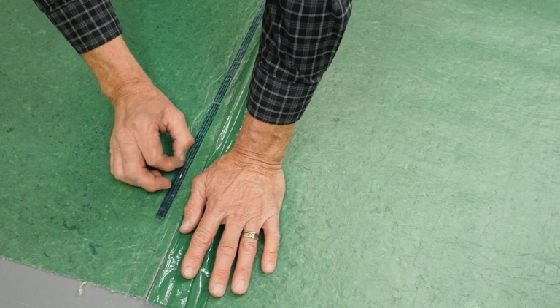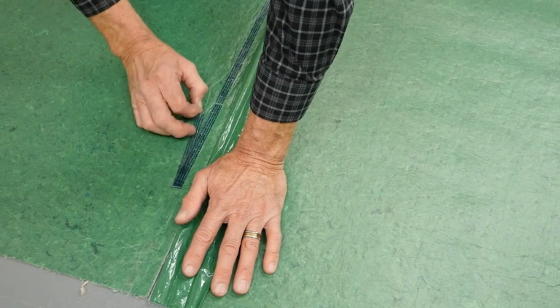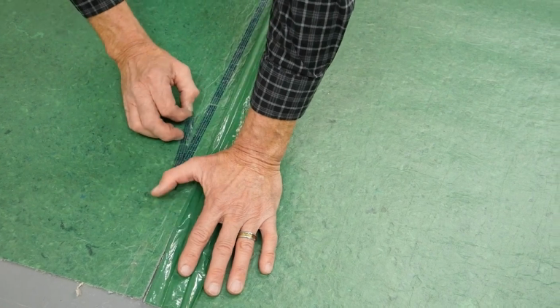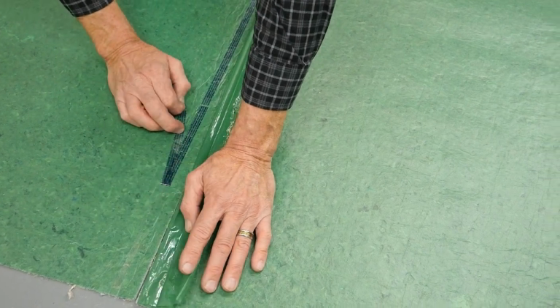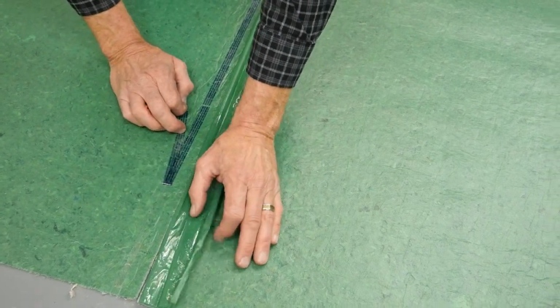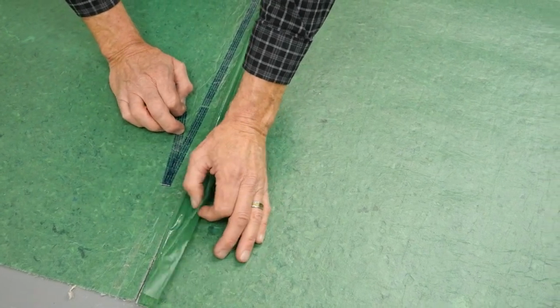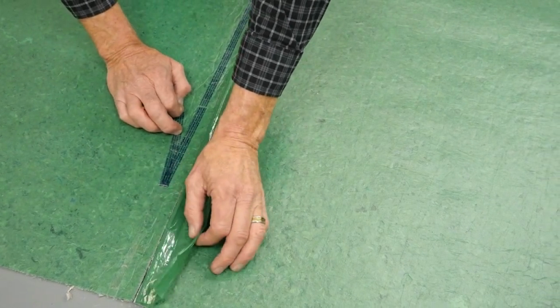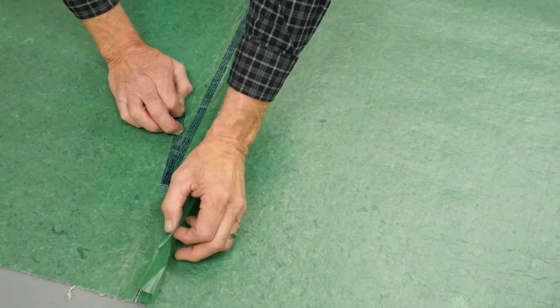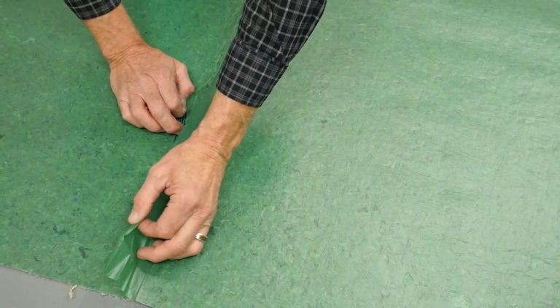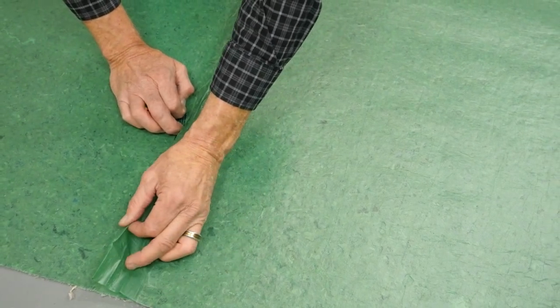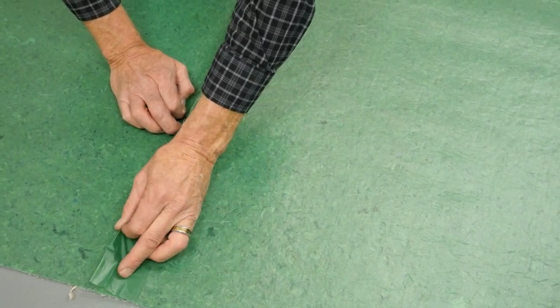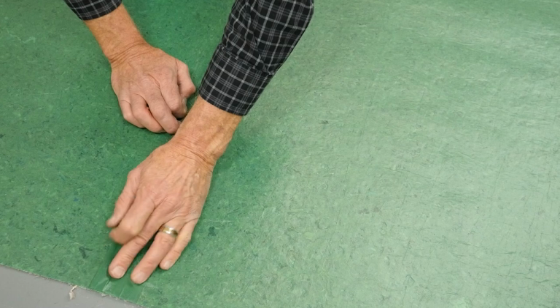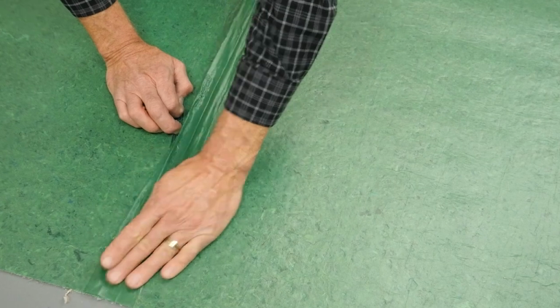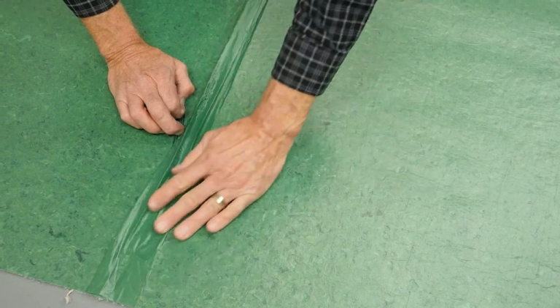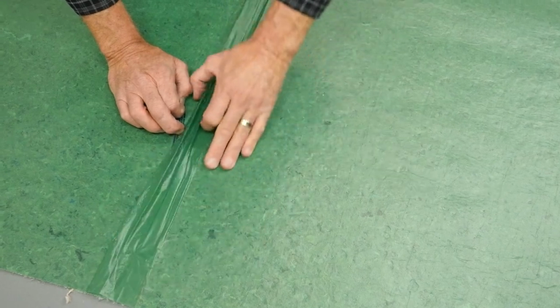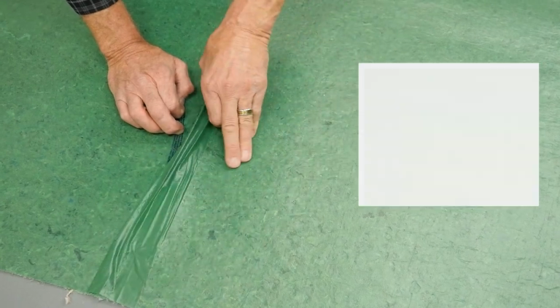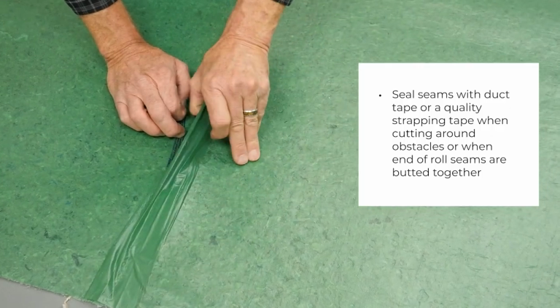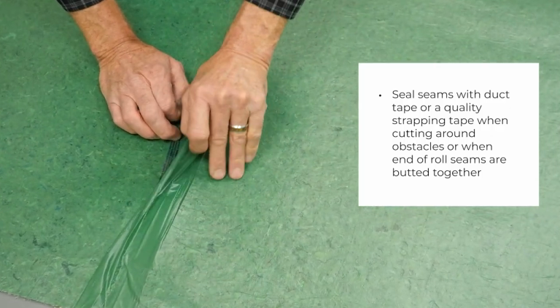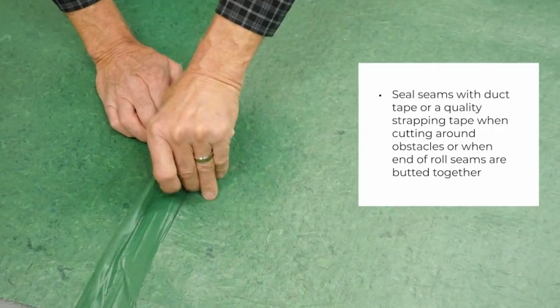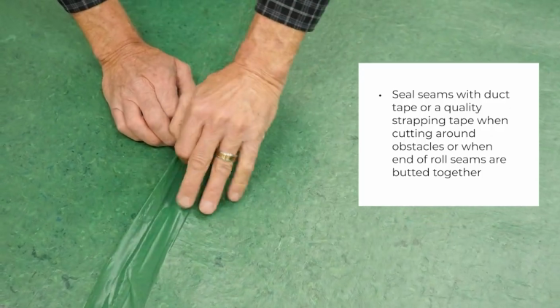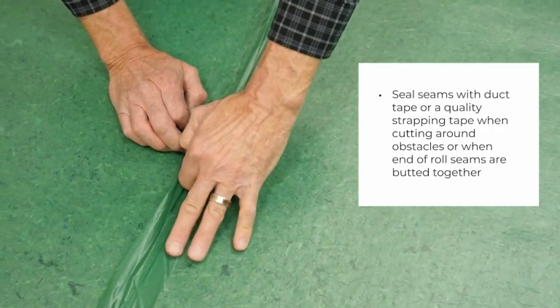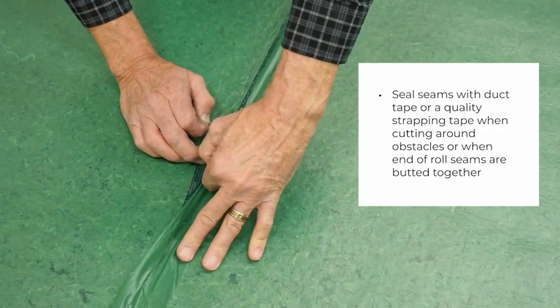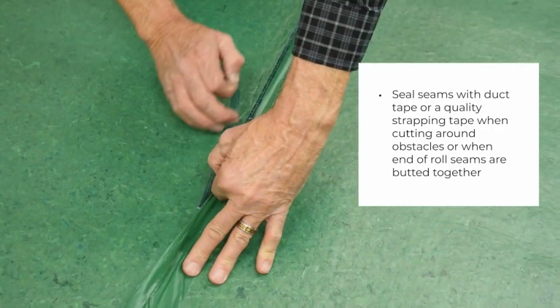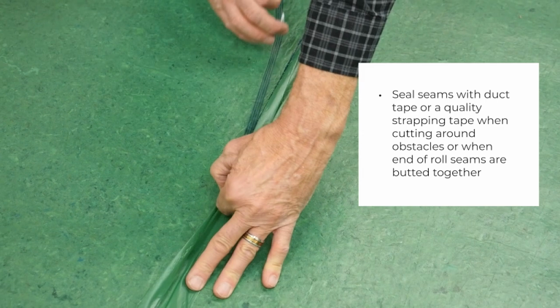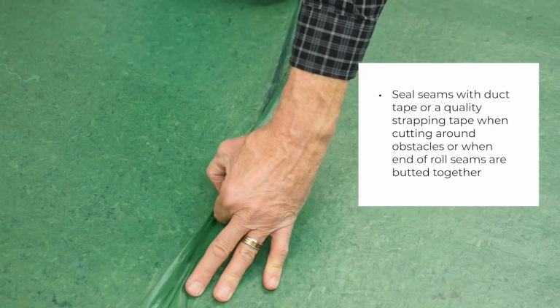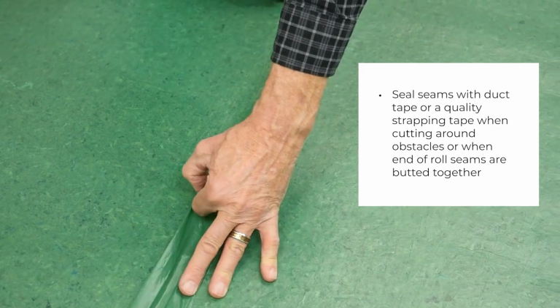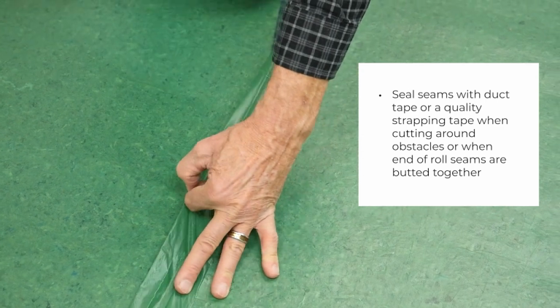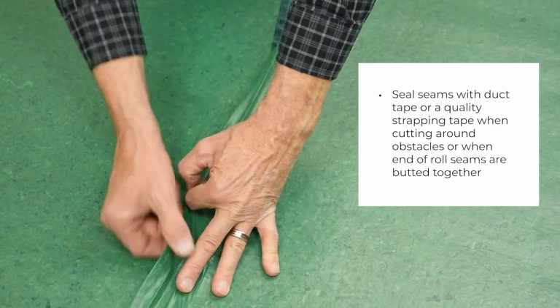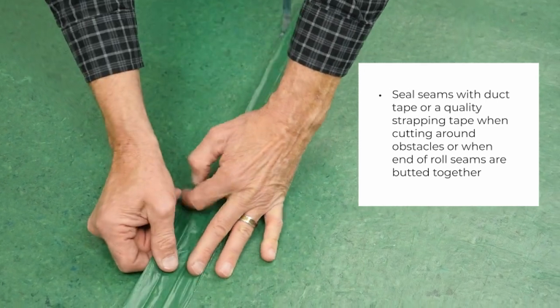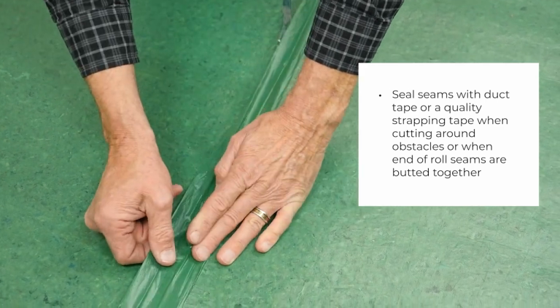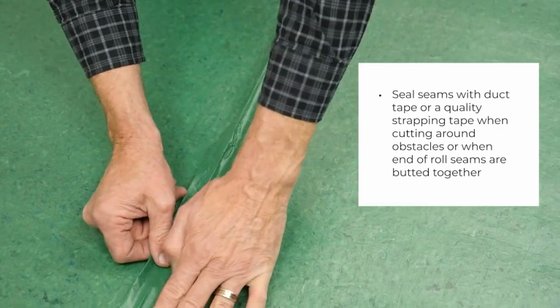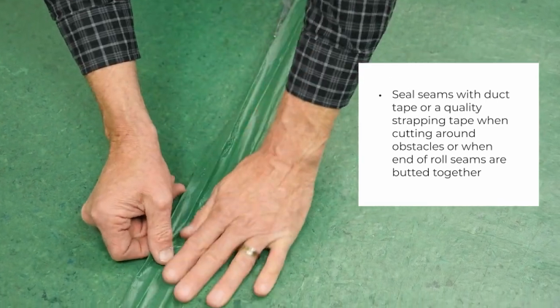Once the underlayment is fully laid out, remove the tape strip and secure the overlapping moisture barrier film. Seal seams with duct tape or a quality strapping tape when cutting around obstacles or when end of rolls are butted together.